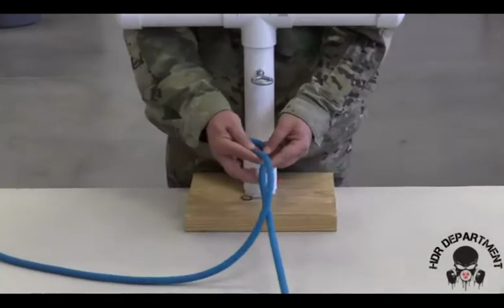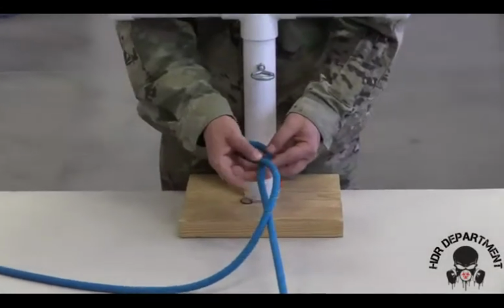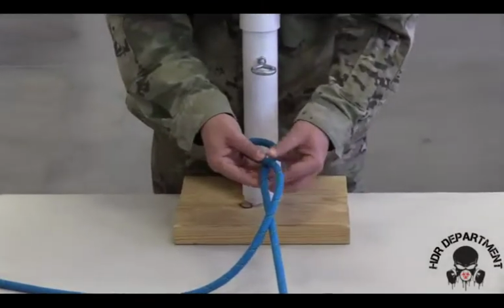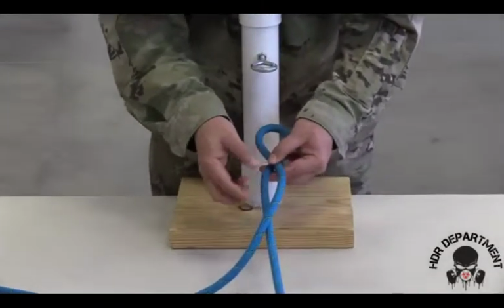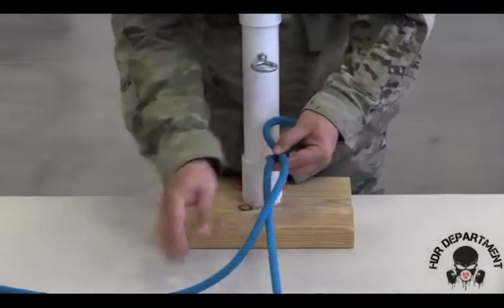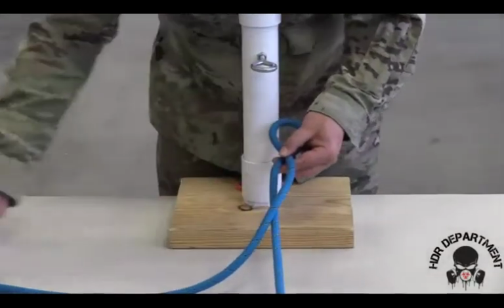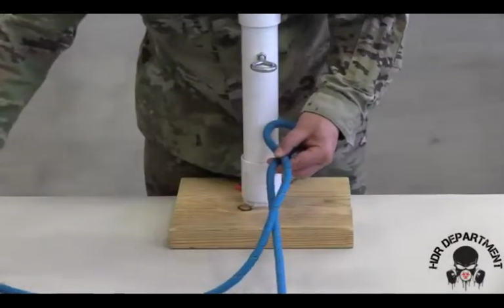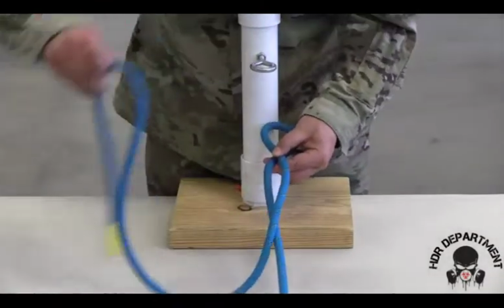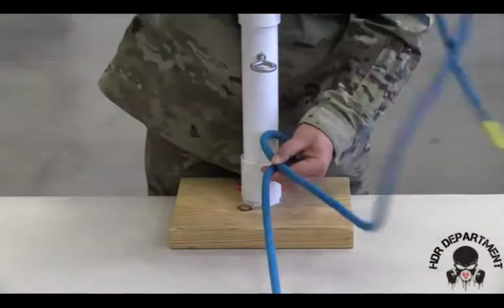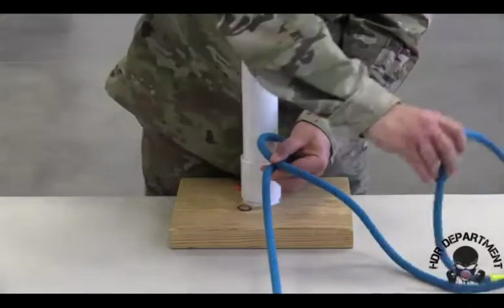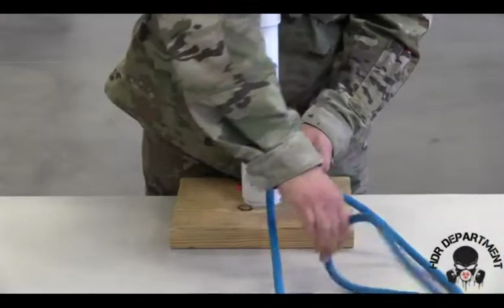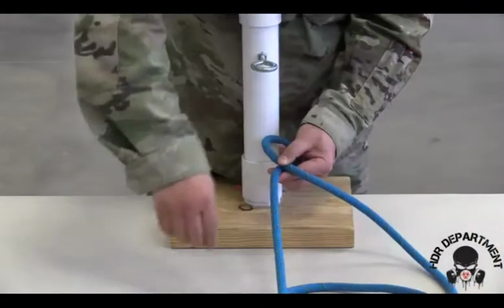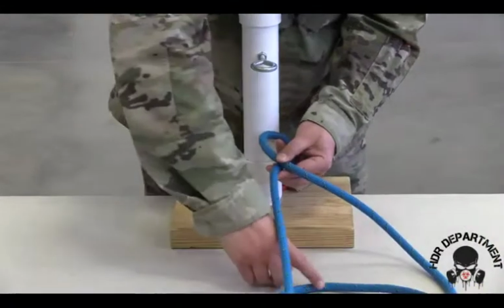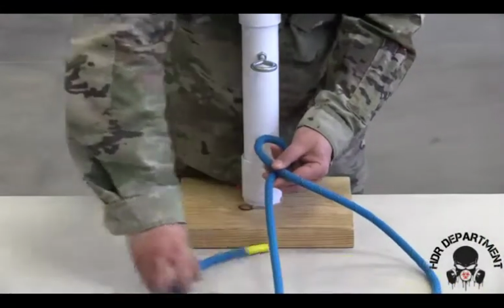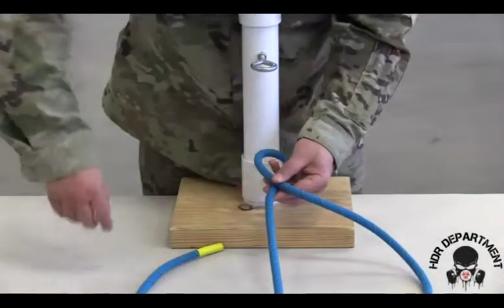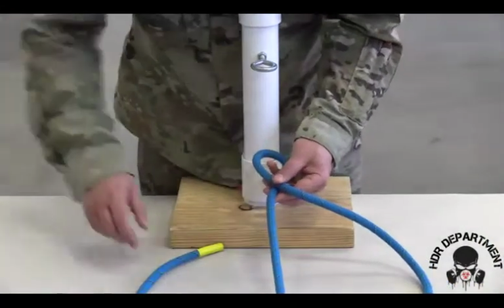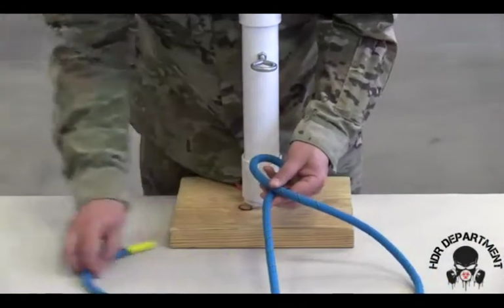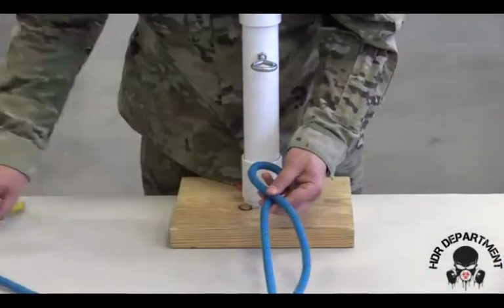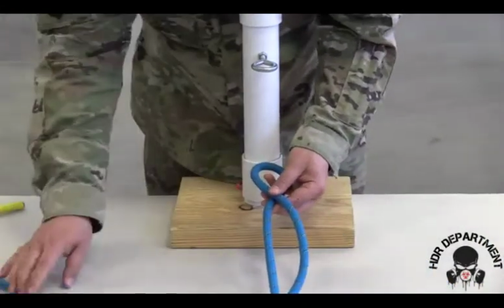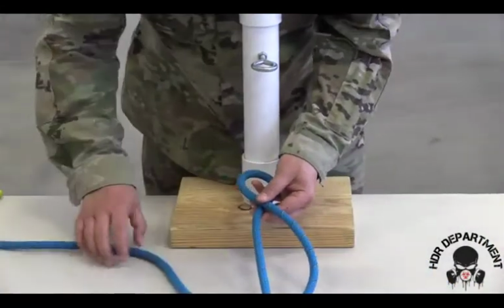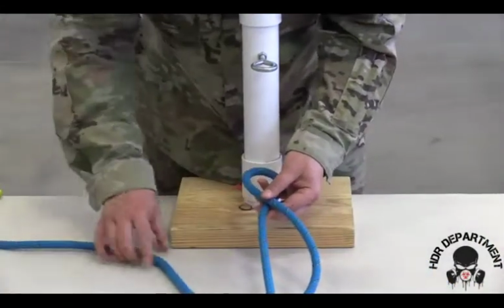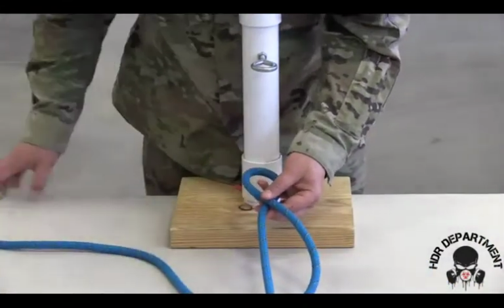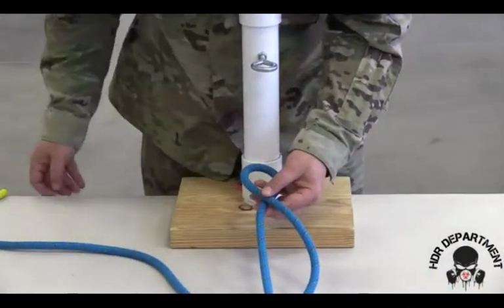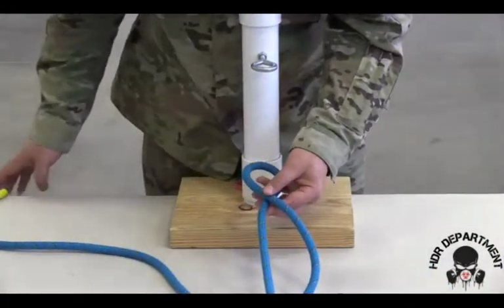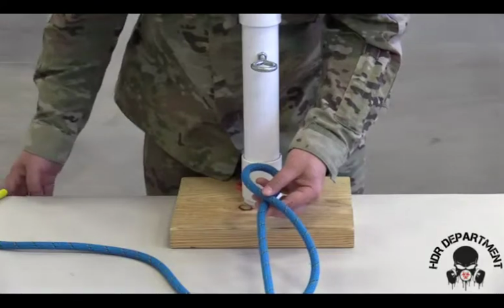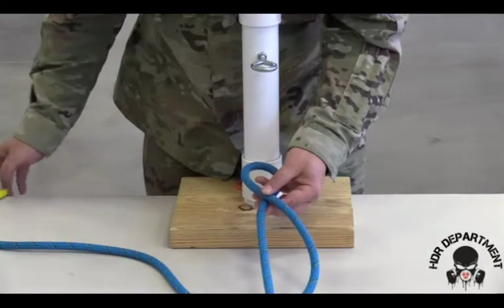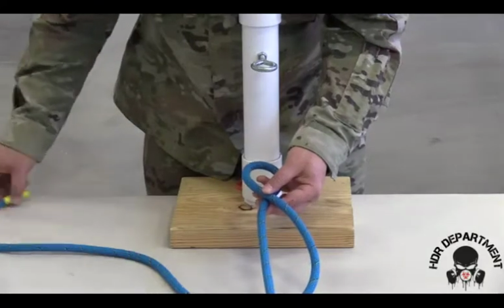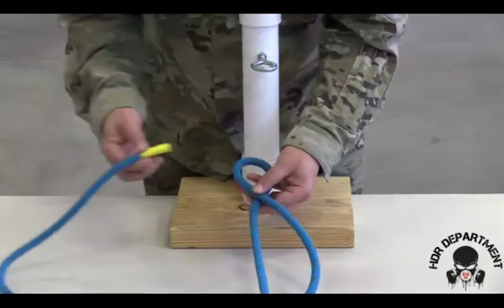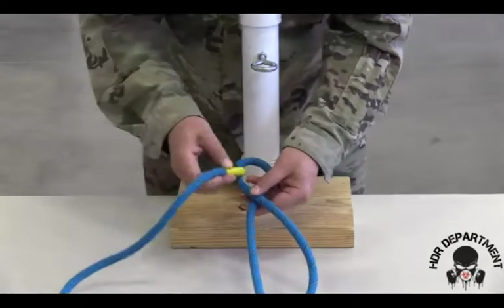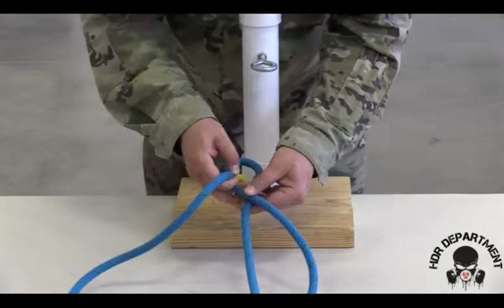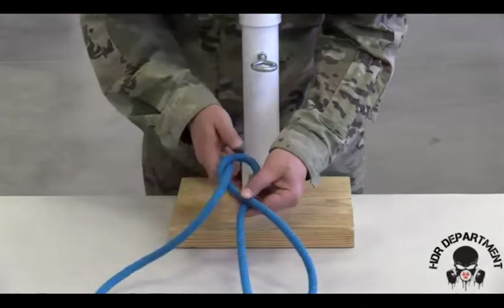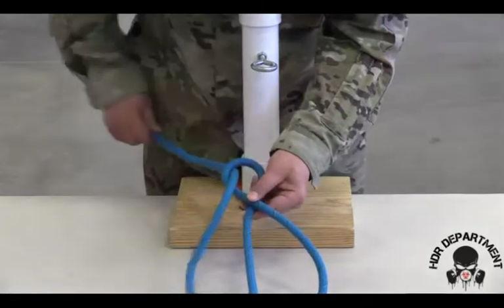To tie the figure eight follow through, I'm going to cross over the top of the rope with my working end, going under the working end and then through the bight.